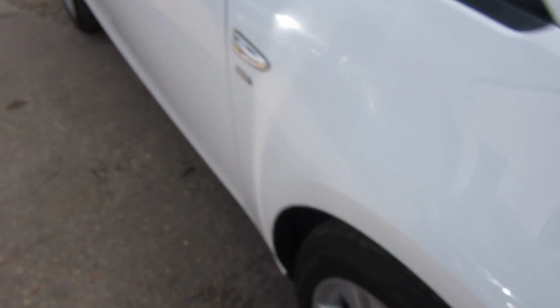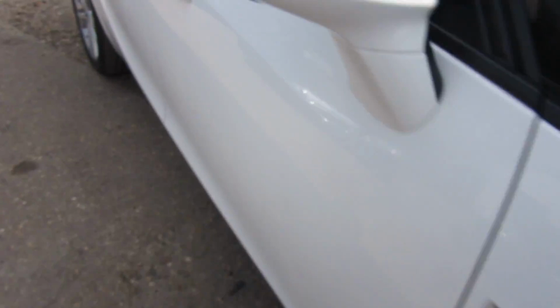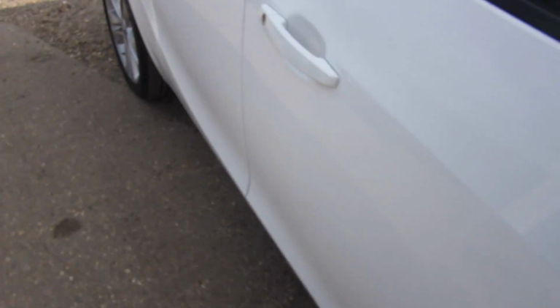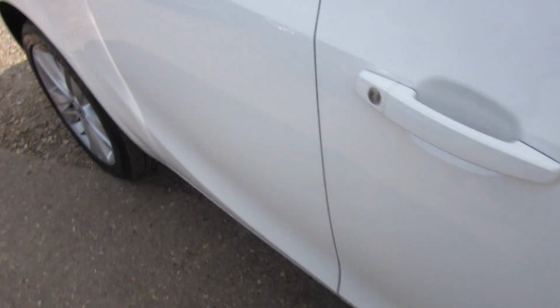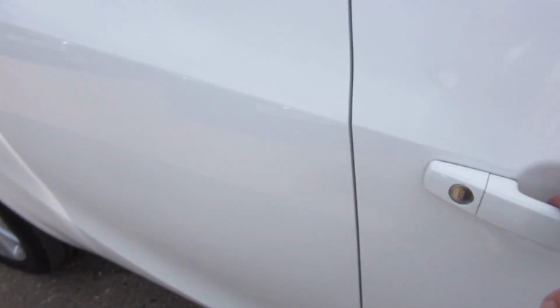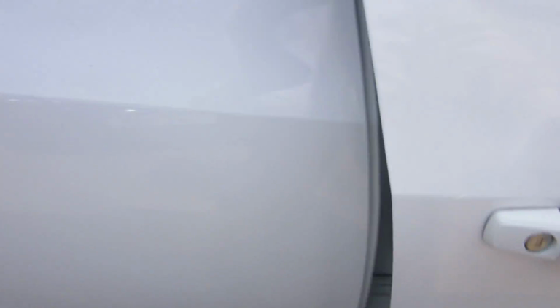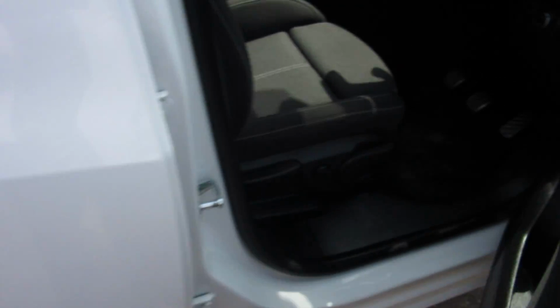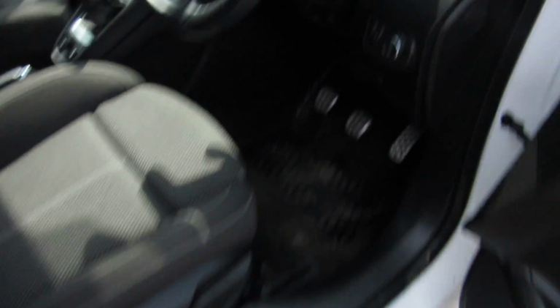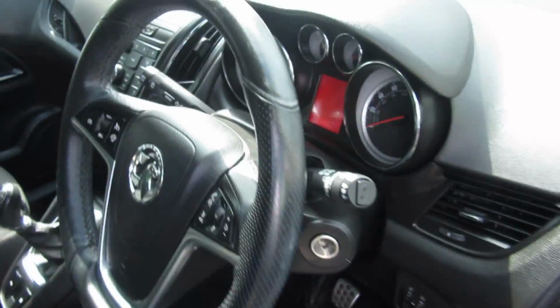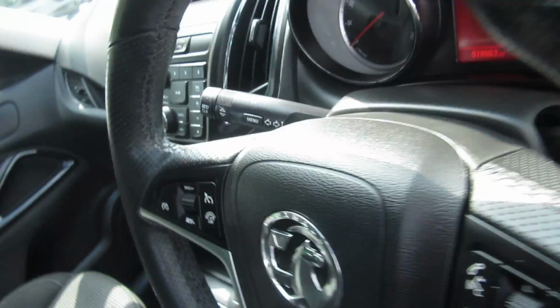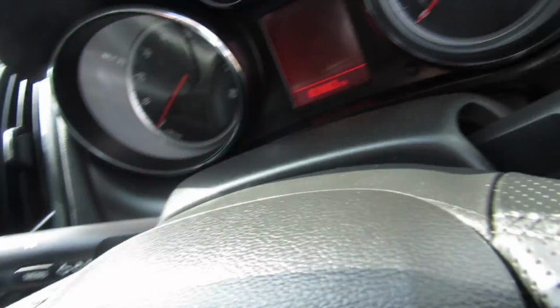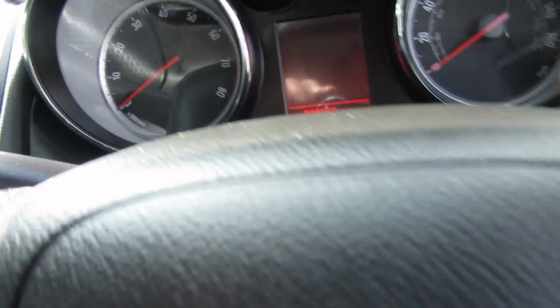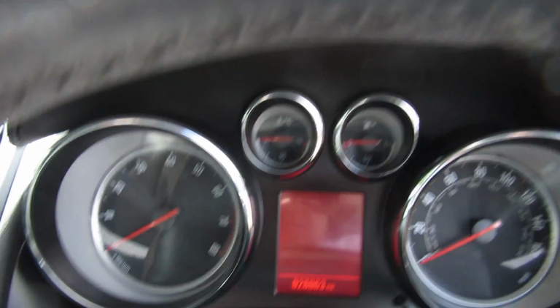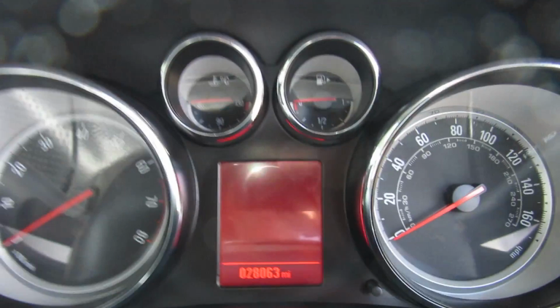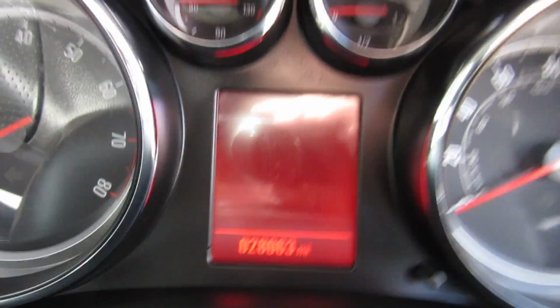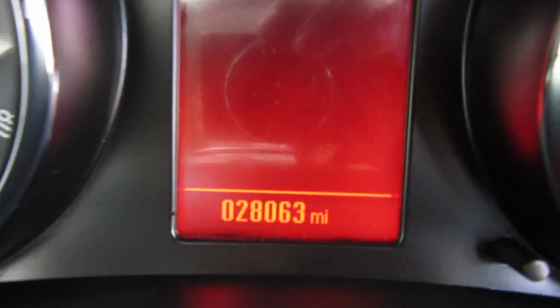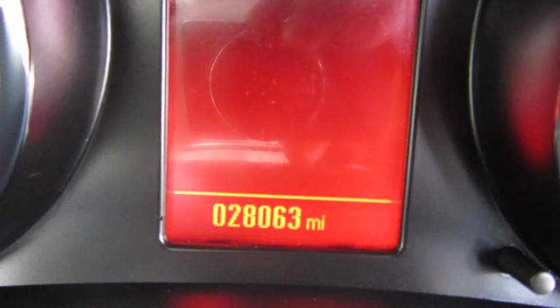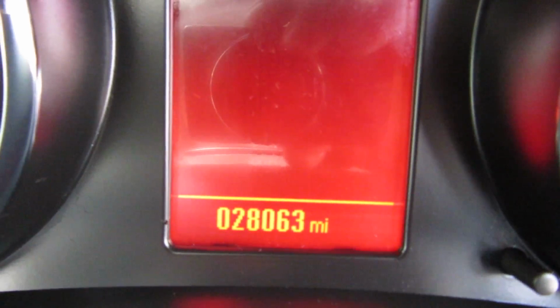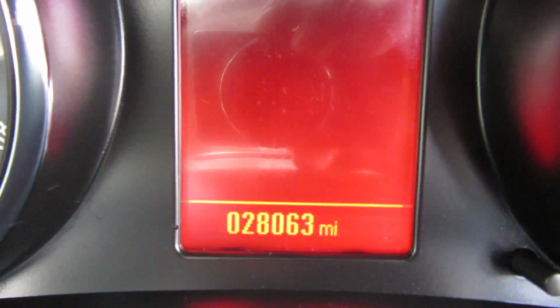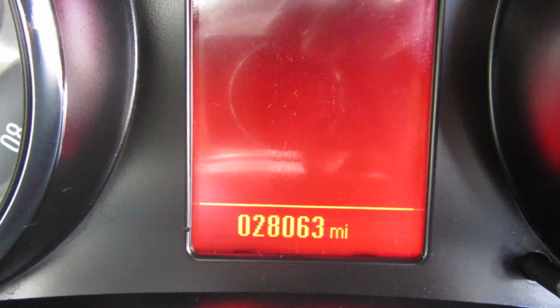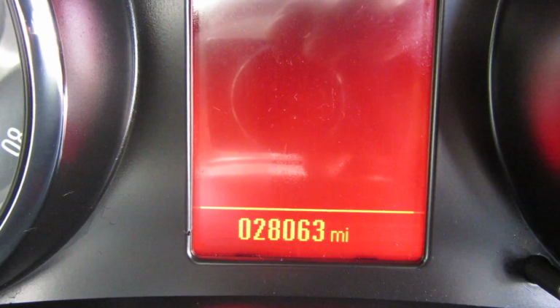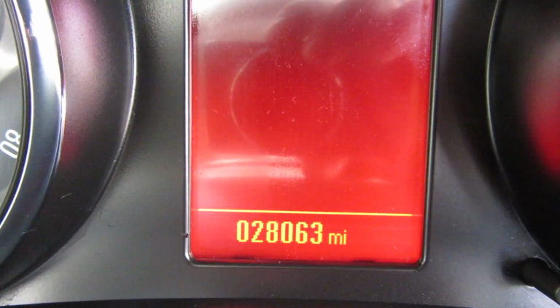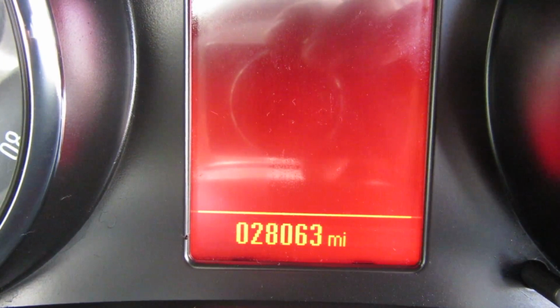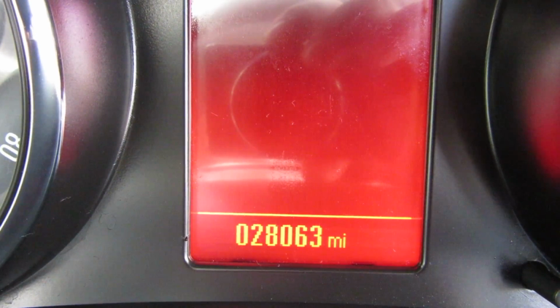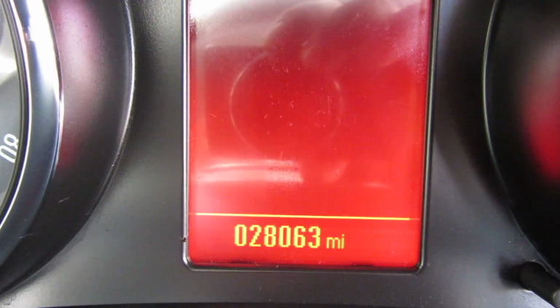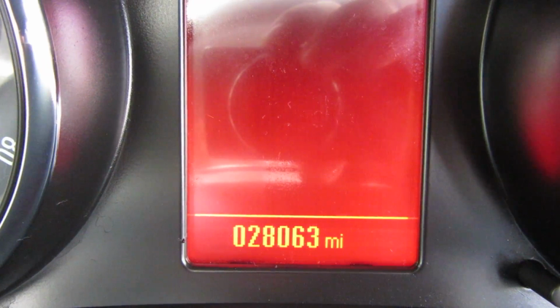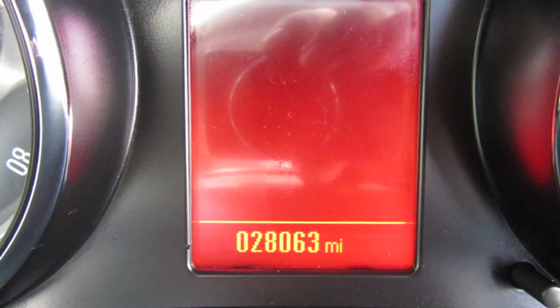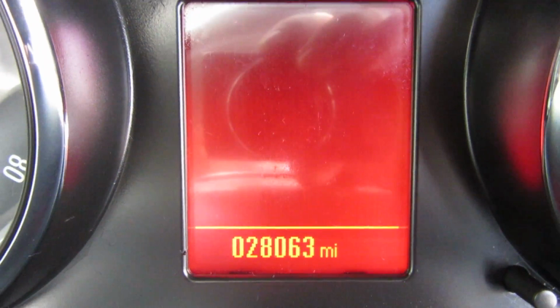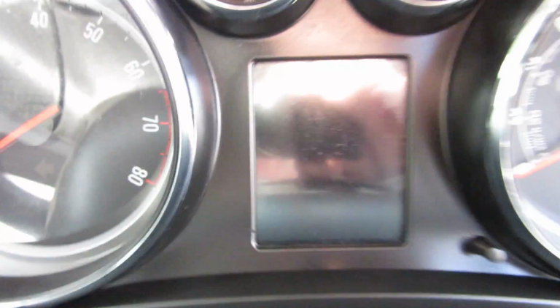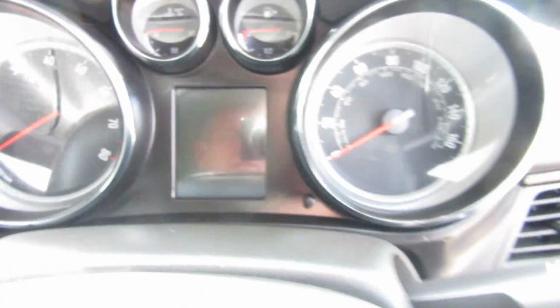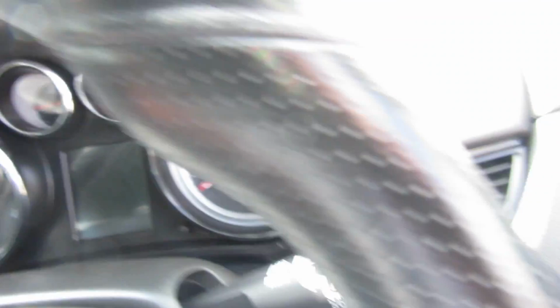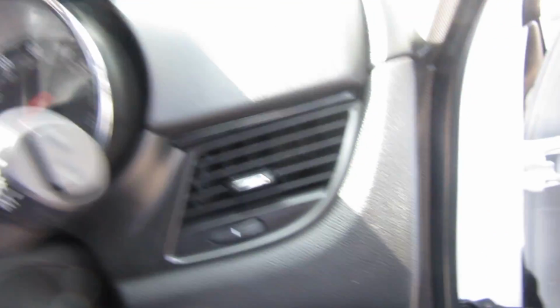So let's have a little look at the mileage. The mileage is 28,063 miles.